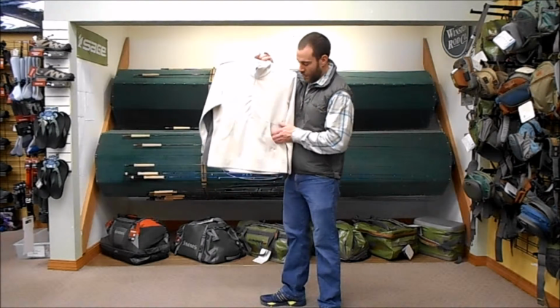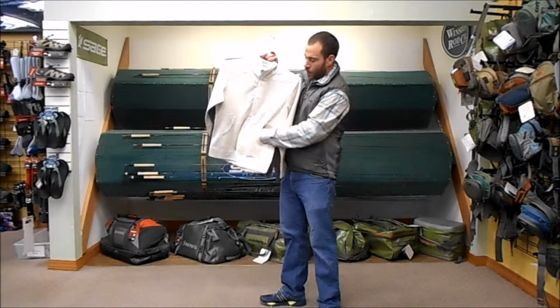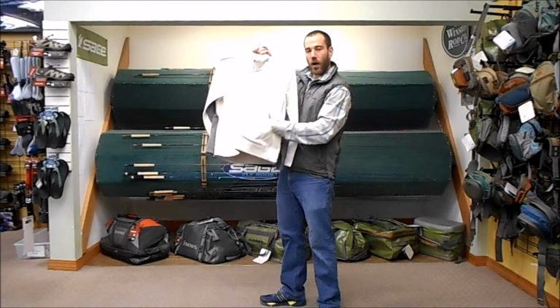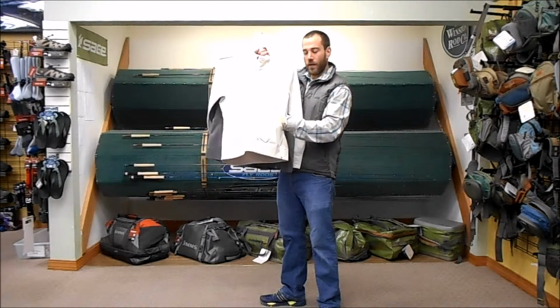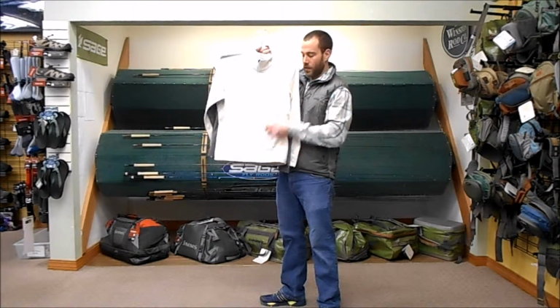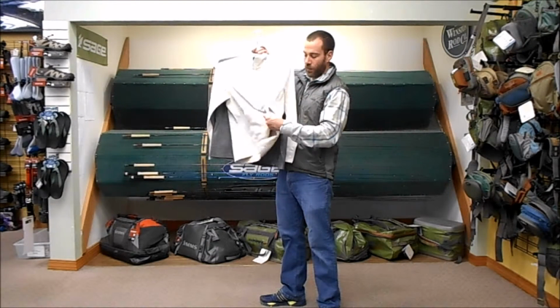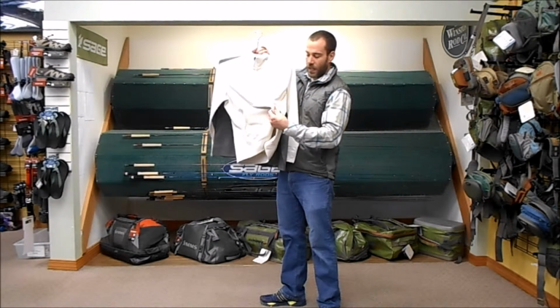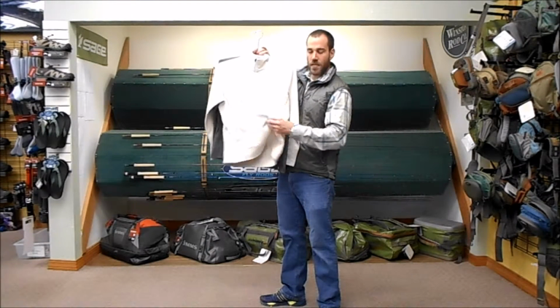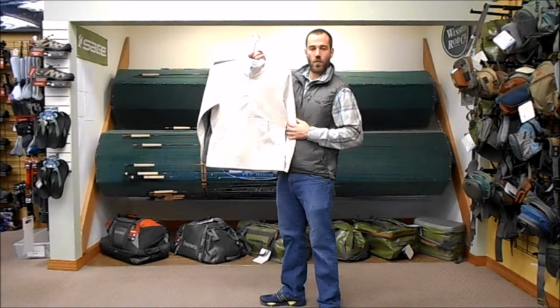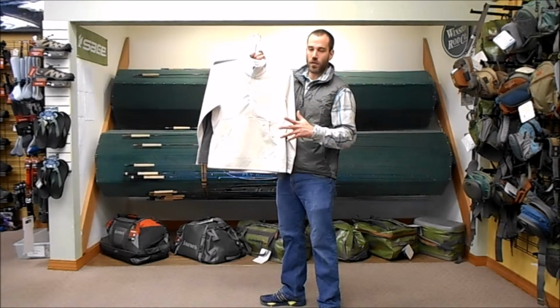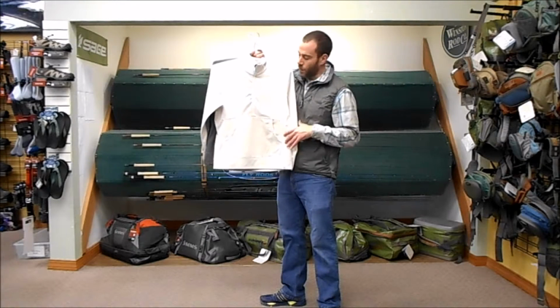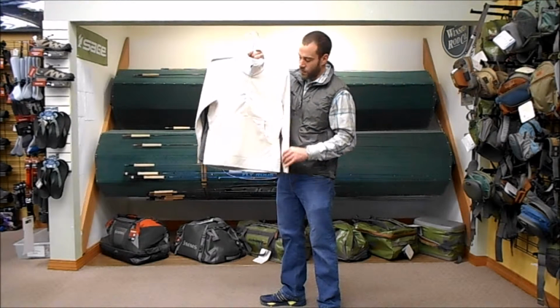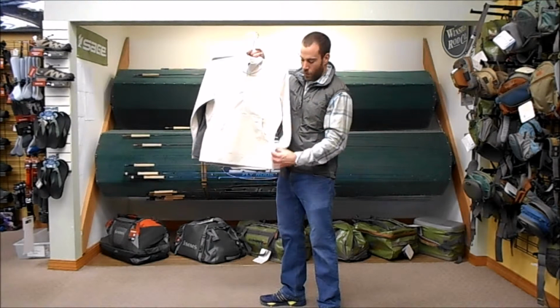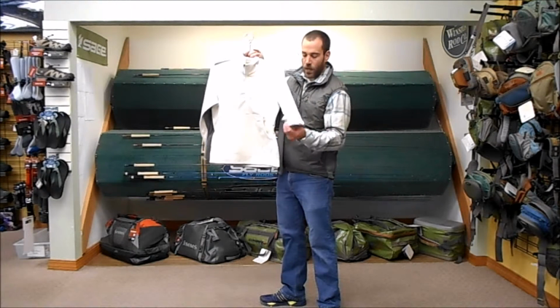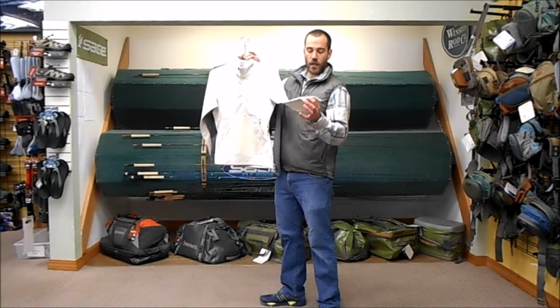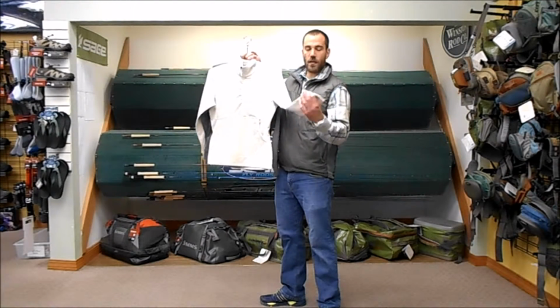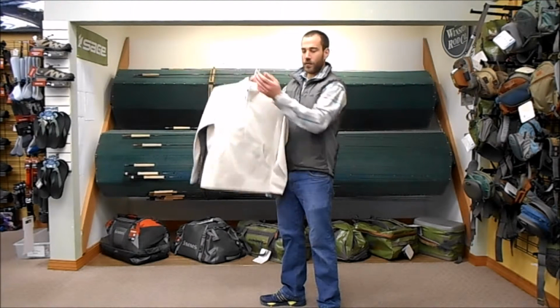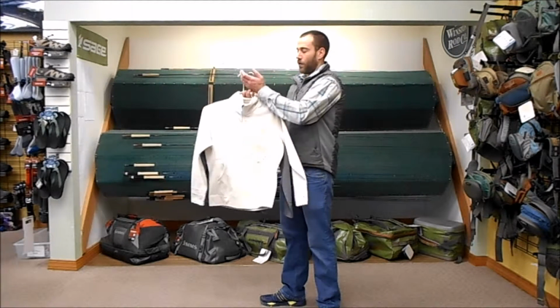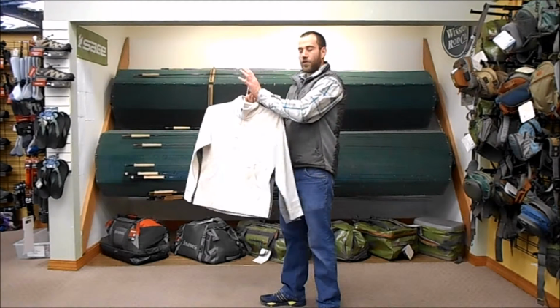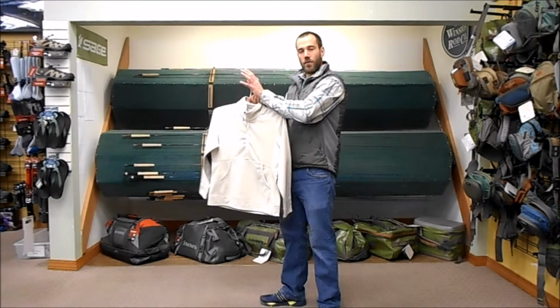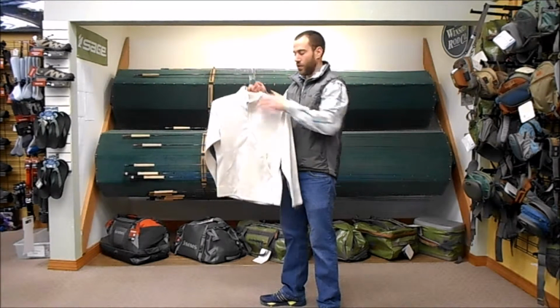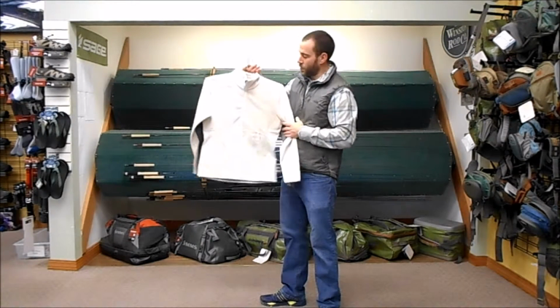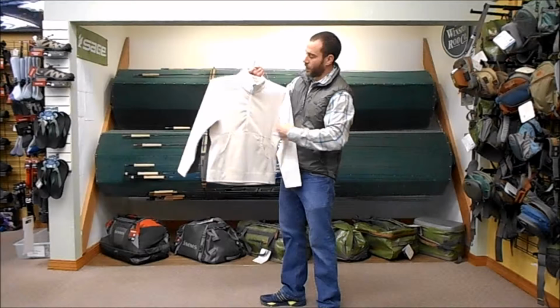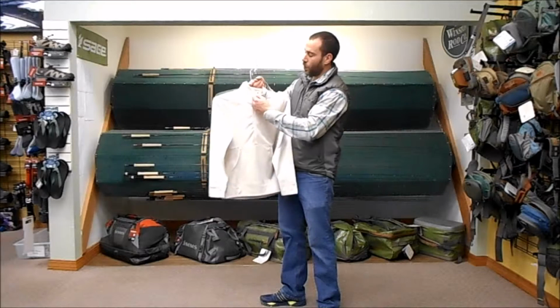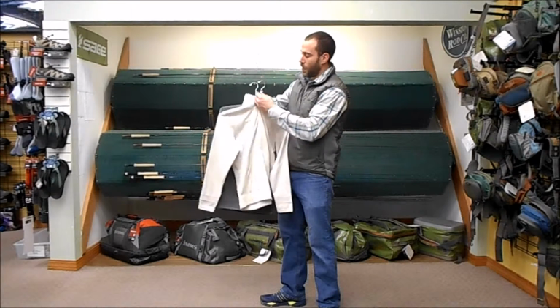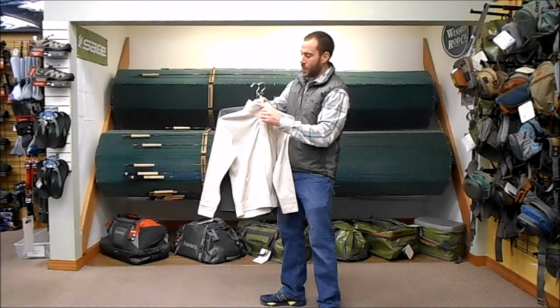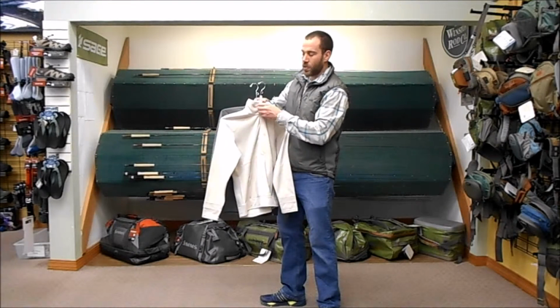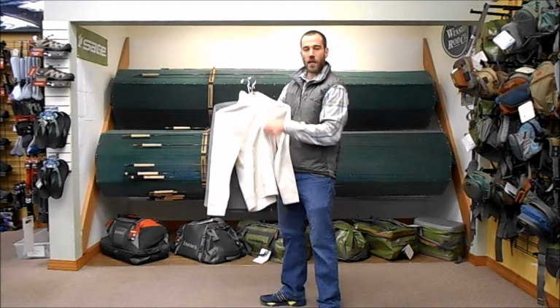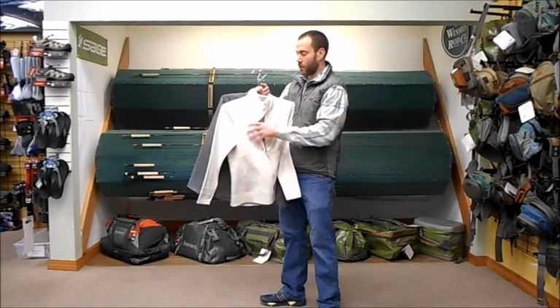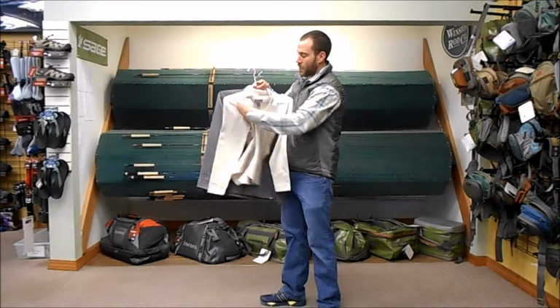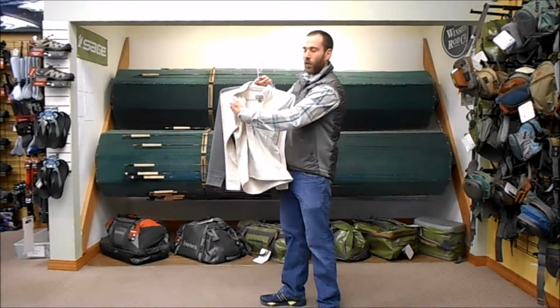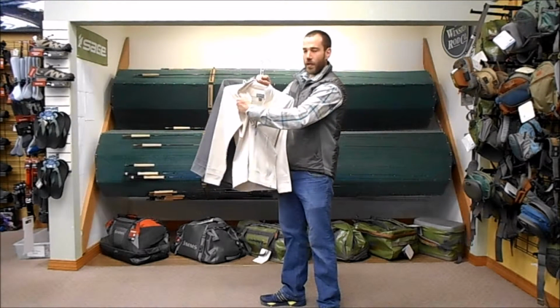It's got the kangaroo pocket down here that's all fleece lined and nice and cozy, so you can drop your hands in there and keep warm. The extended cuffs give you a little bit extra coverage around your wrist to keep you warm. And then a quarter zip style, so easy pull over.